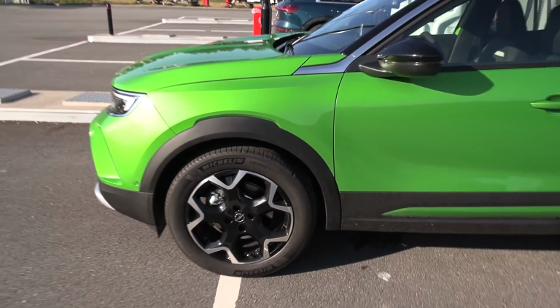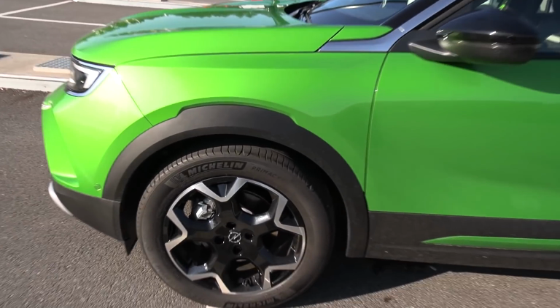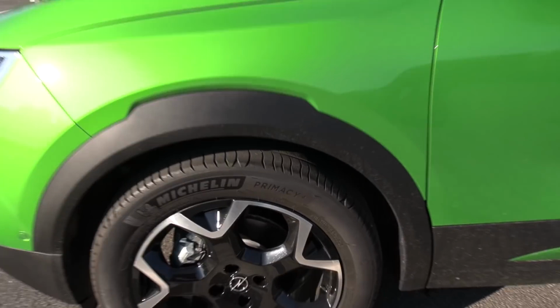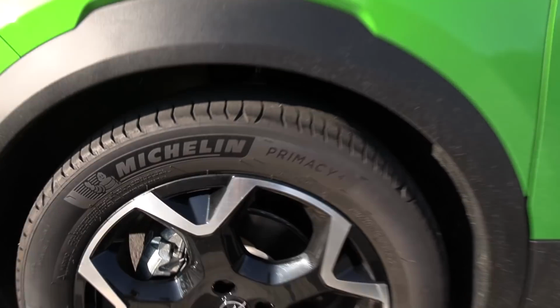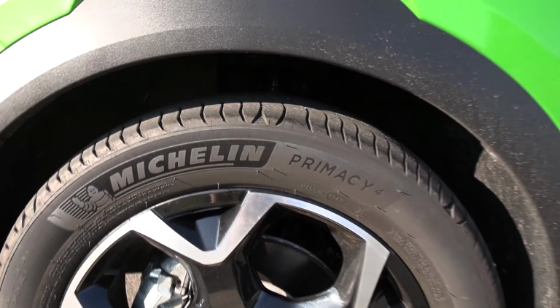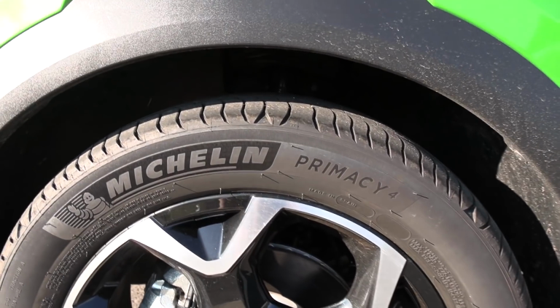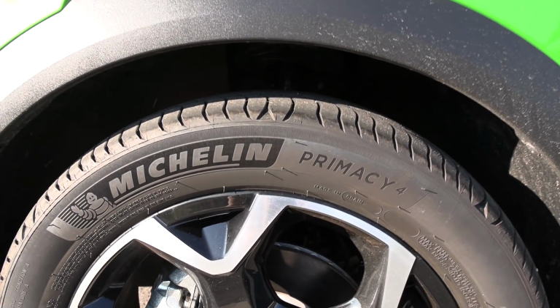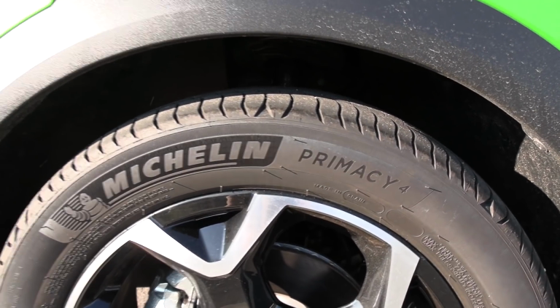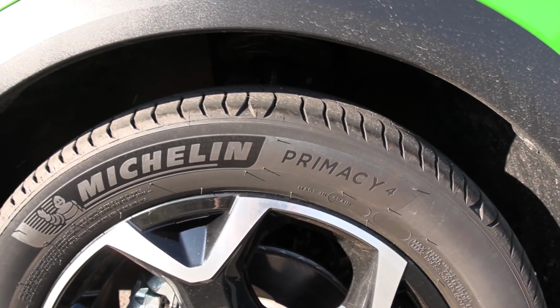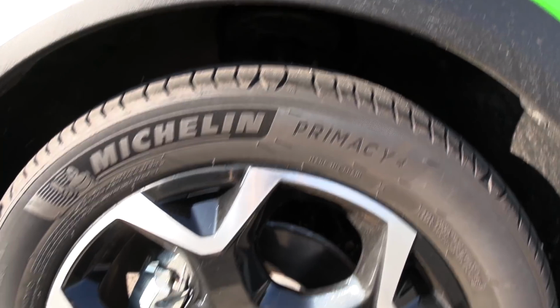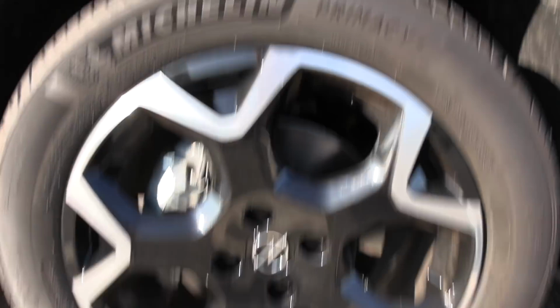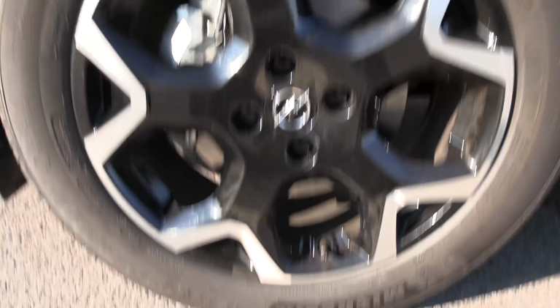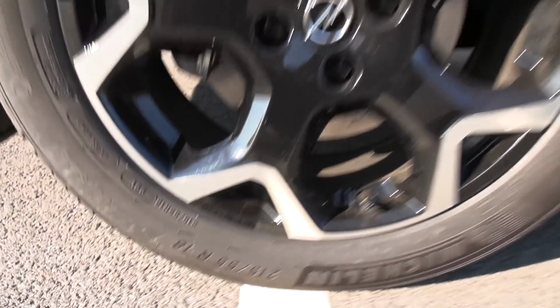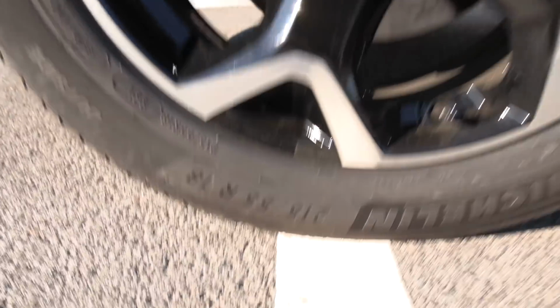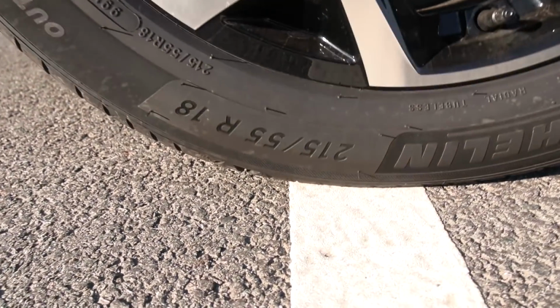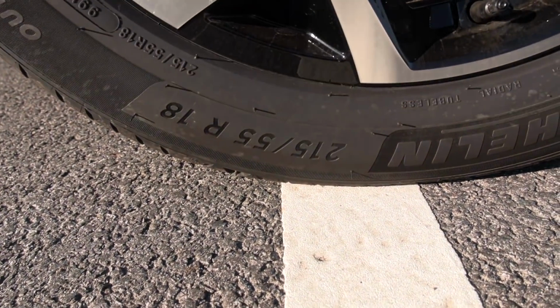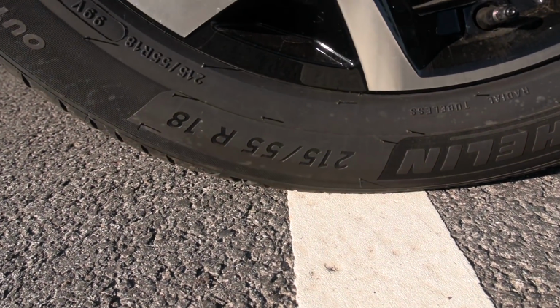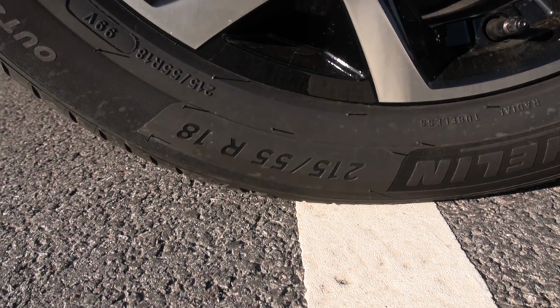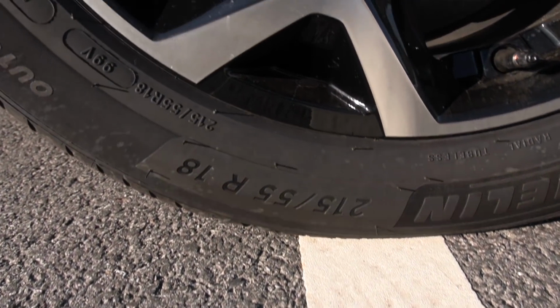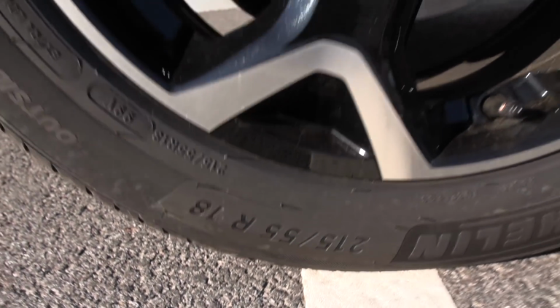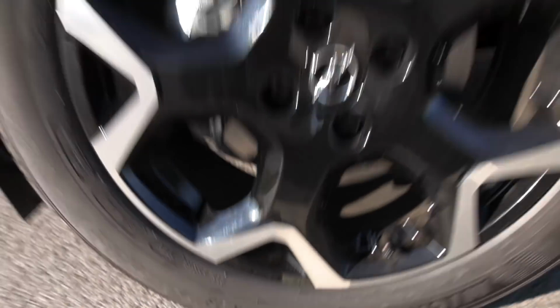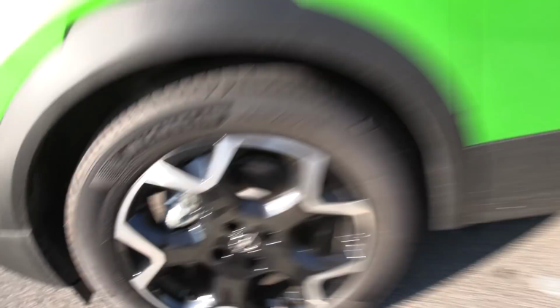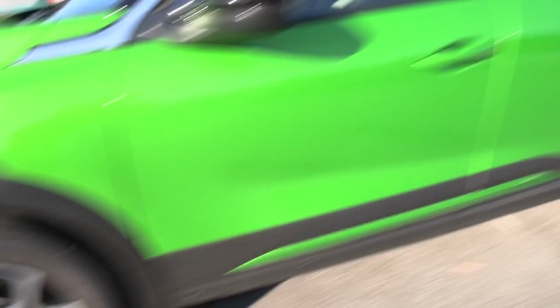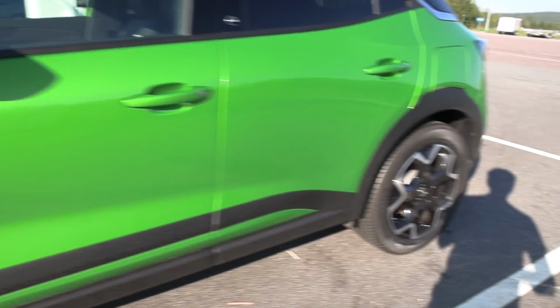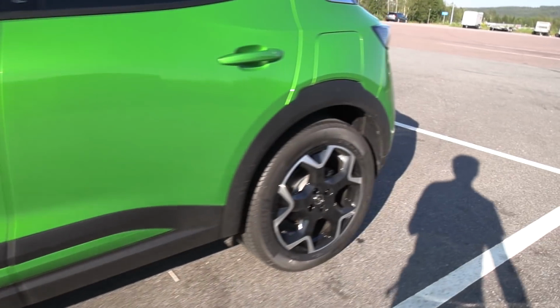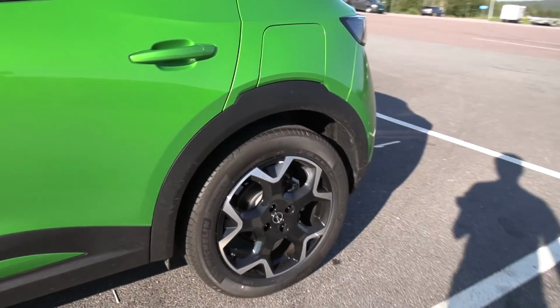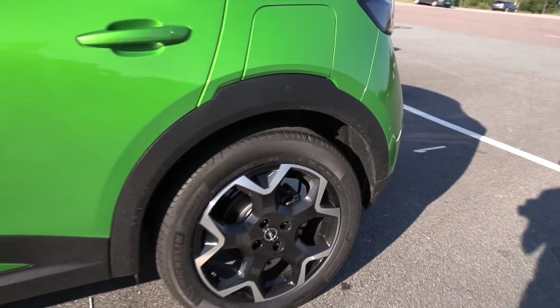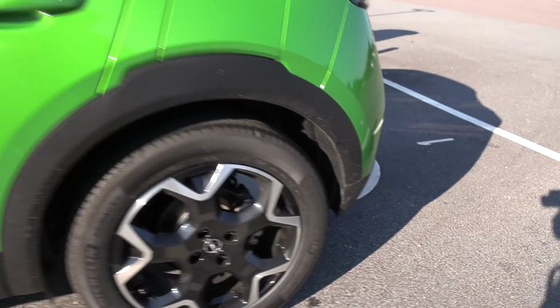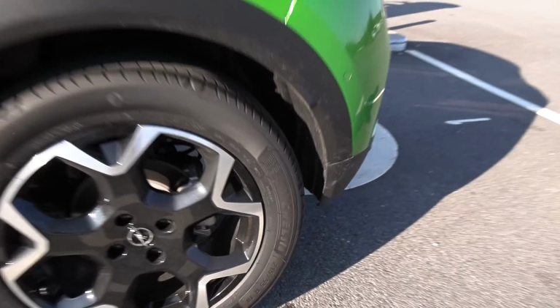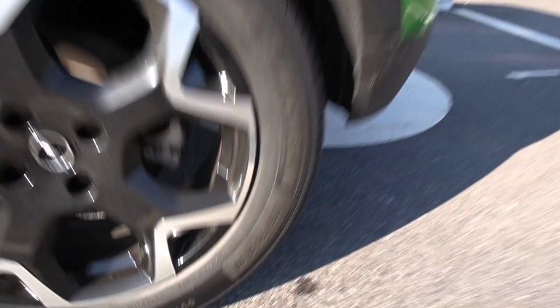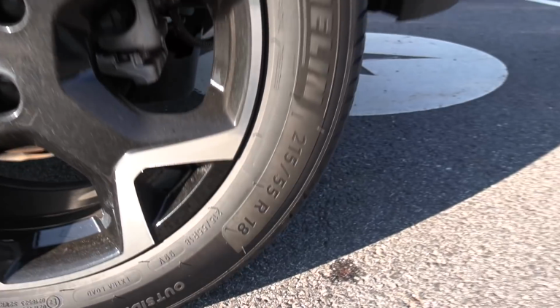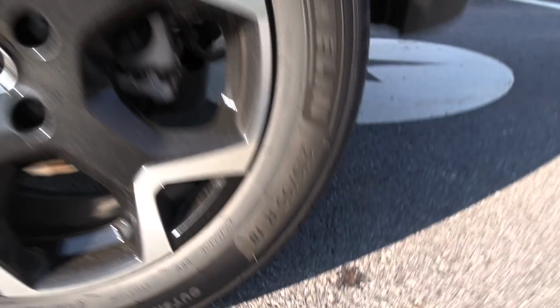What is important? Tires. Michelin Primacy 4, dimension 215/55/18. All right, let's double check the back — same, 215/55/18.